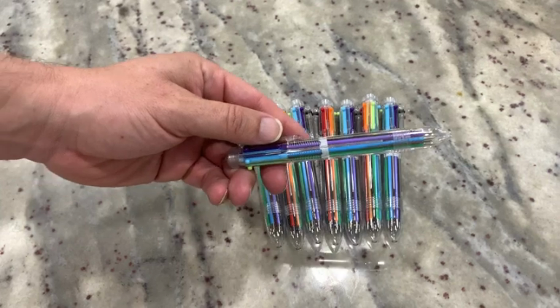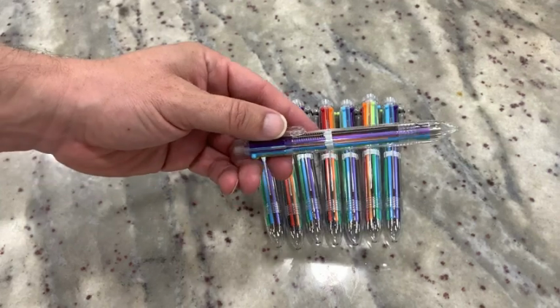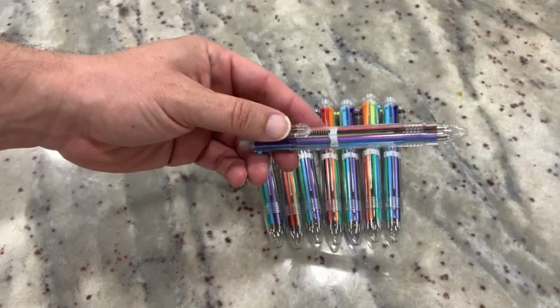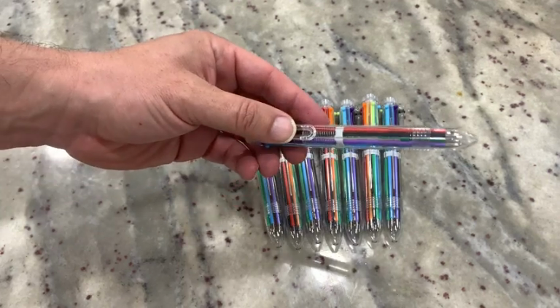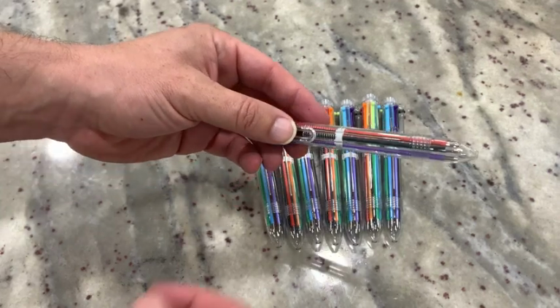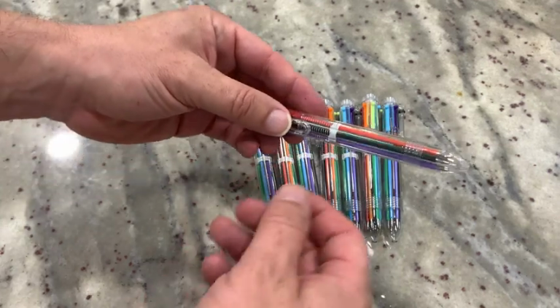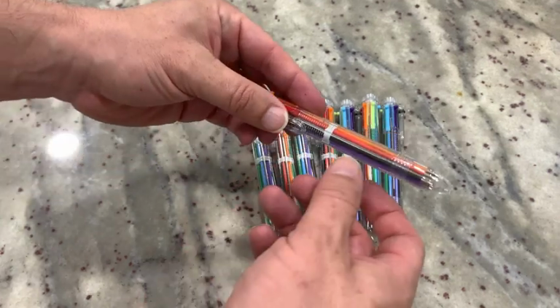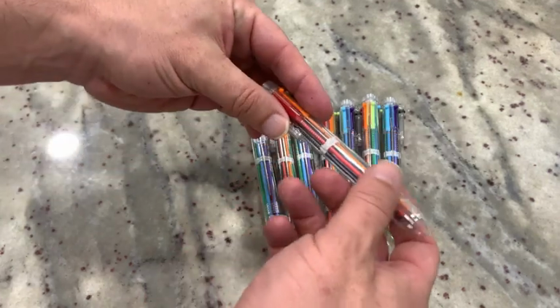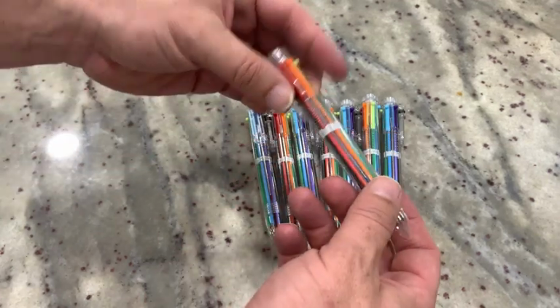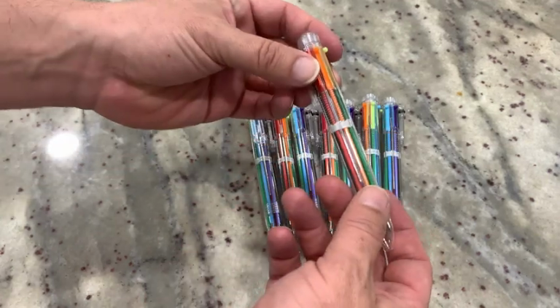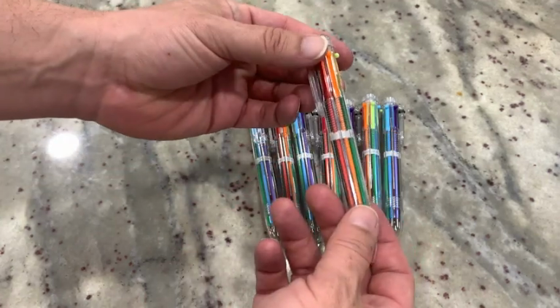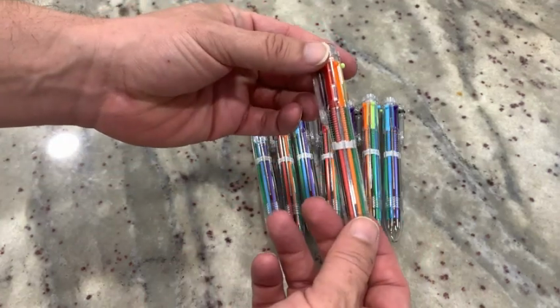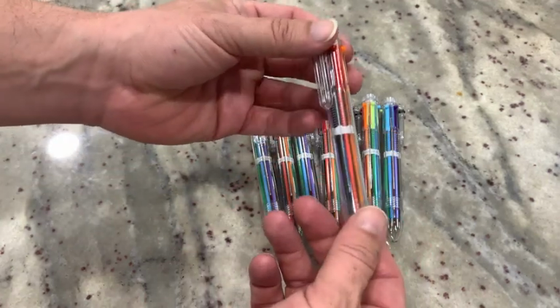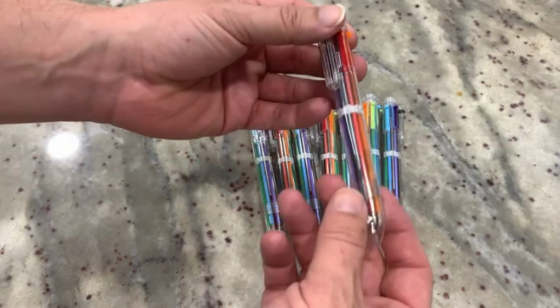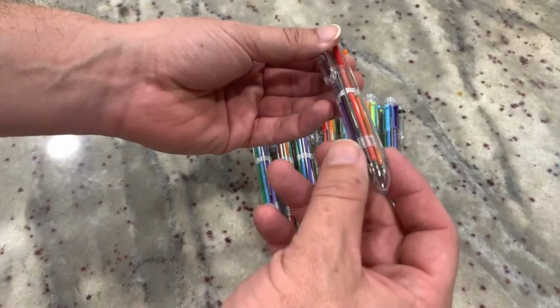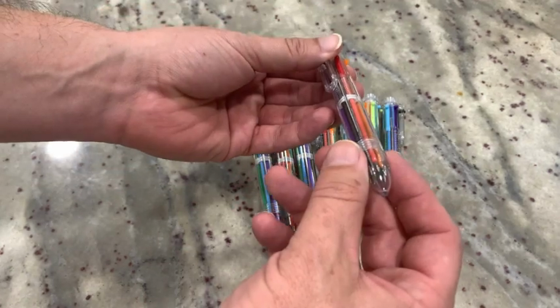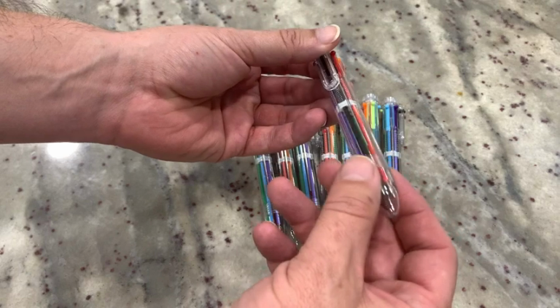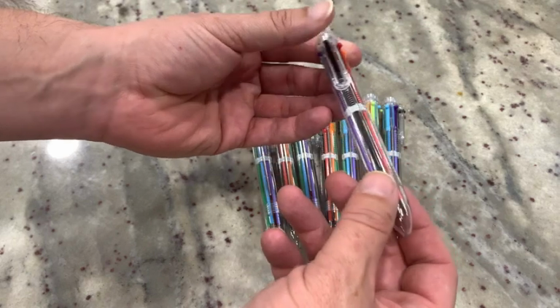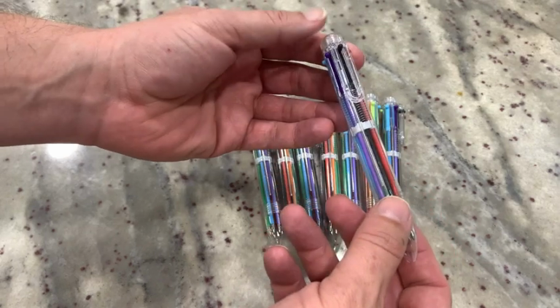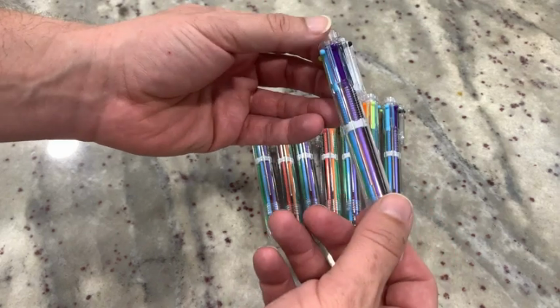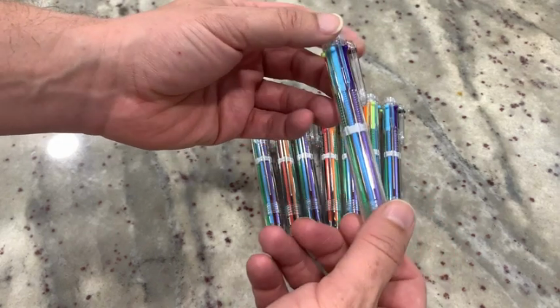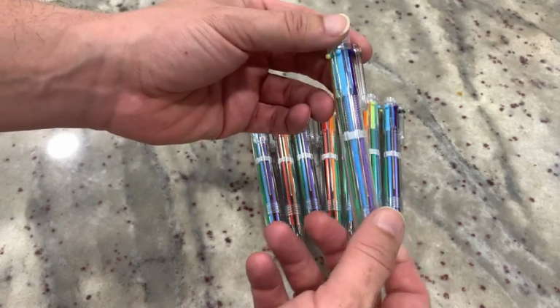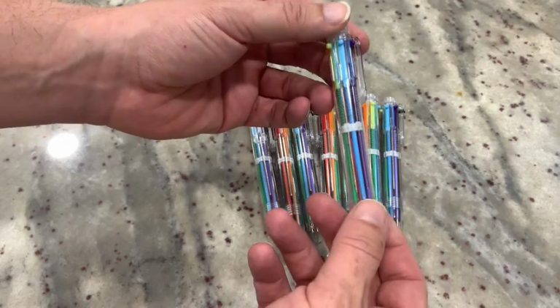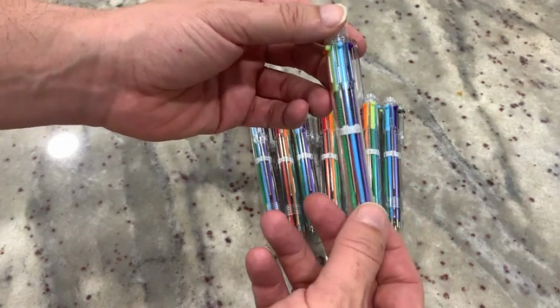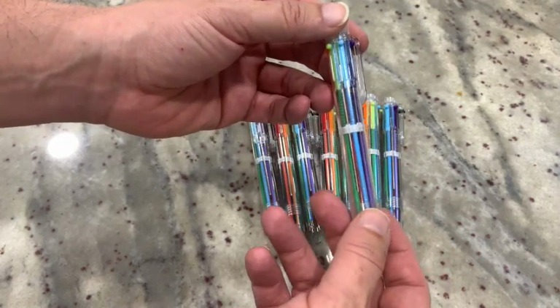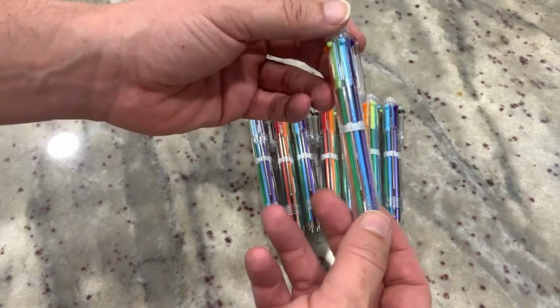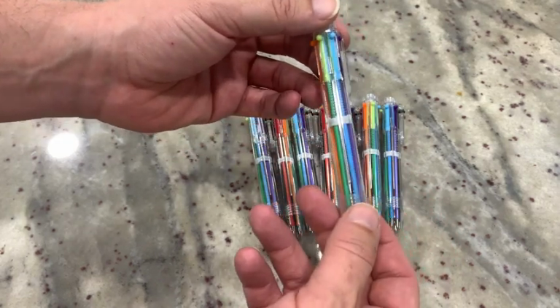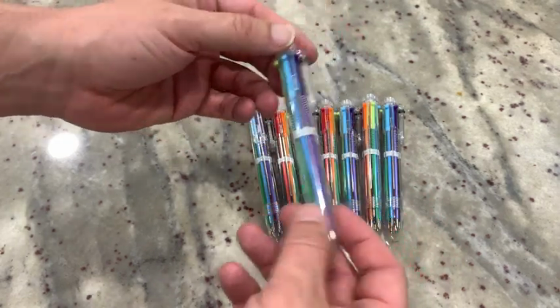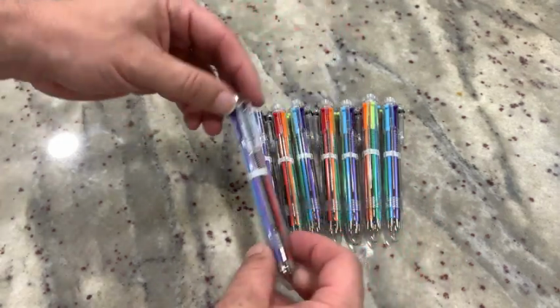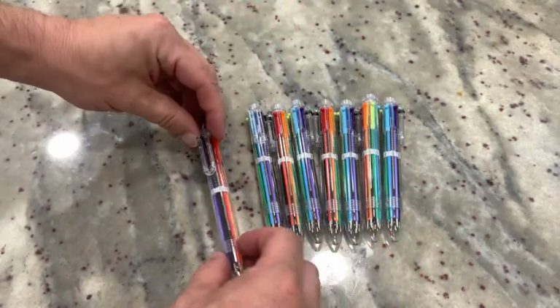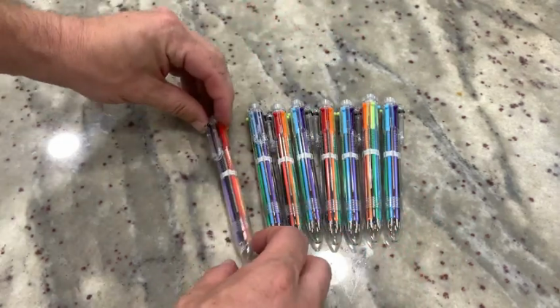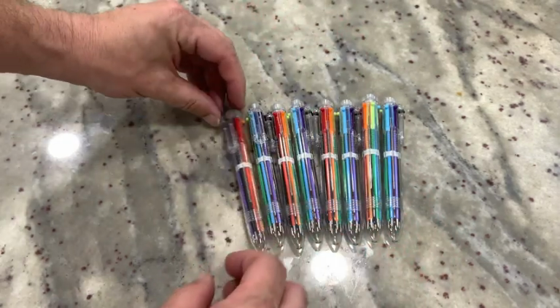Hey there, I thought I'd share a quick review with you on these ballpoint pens. These are six-in-one retractable ballpoint pens. I'll show you how they work here in a quick second. This came in a 20-pack.